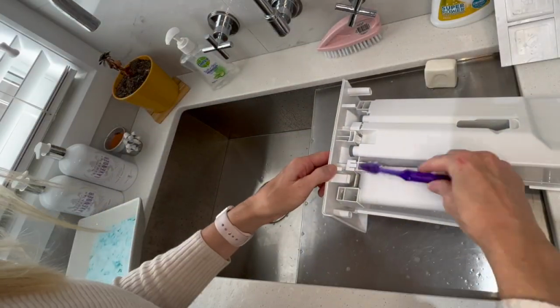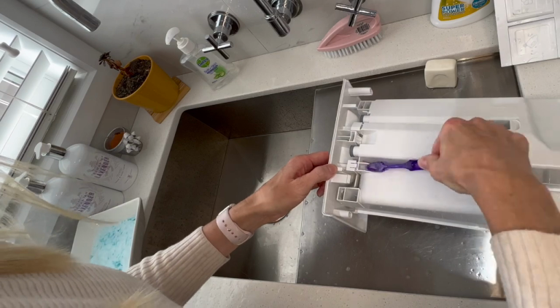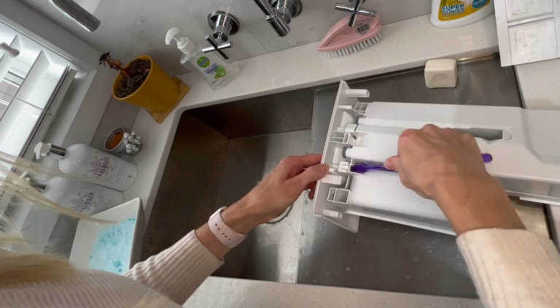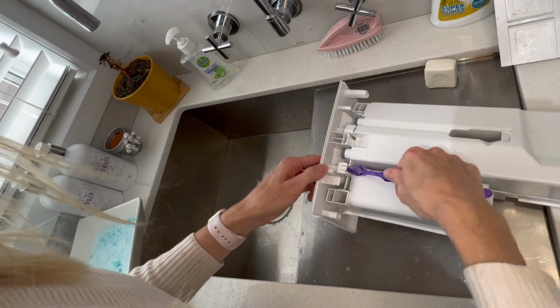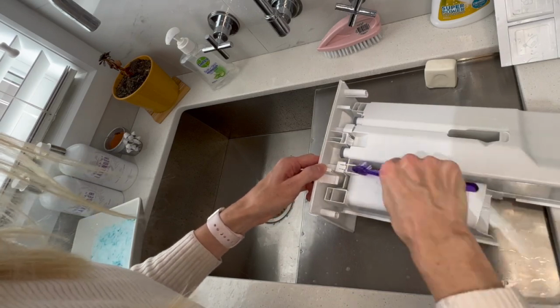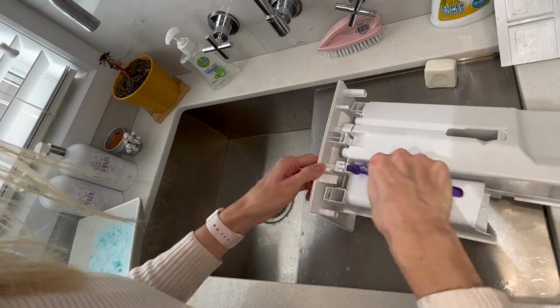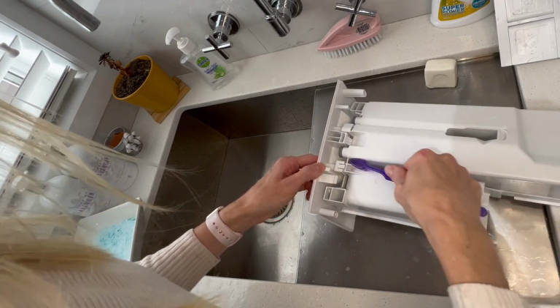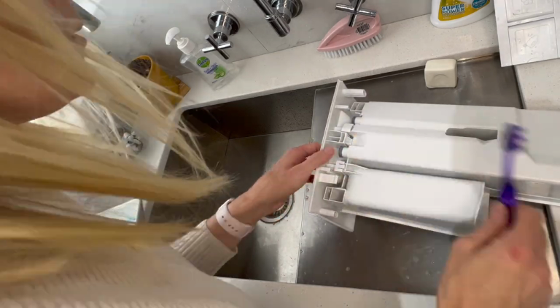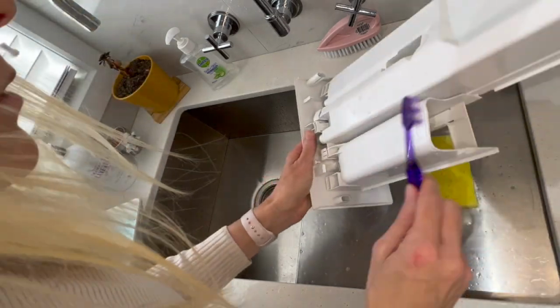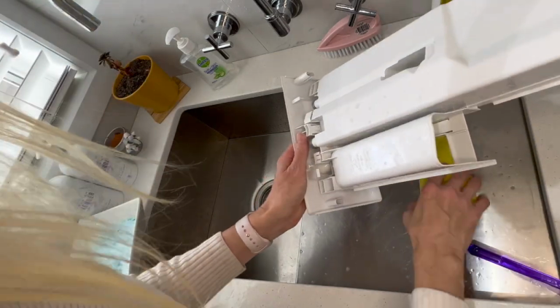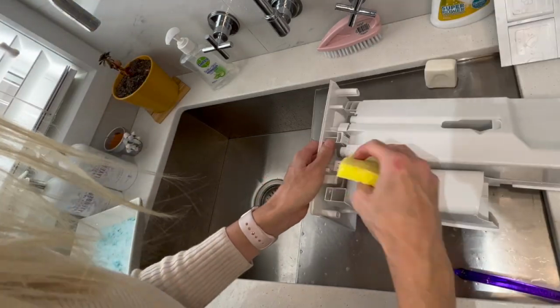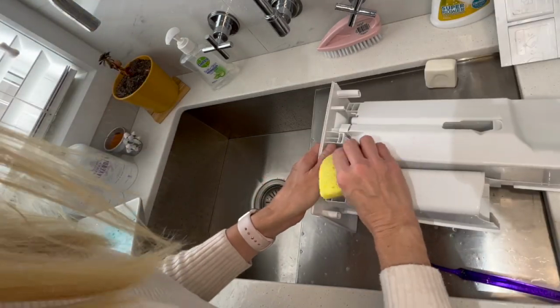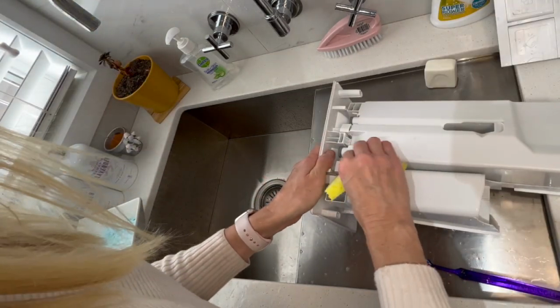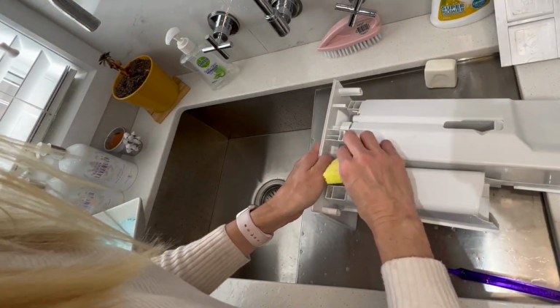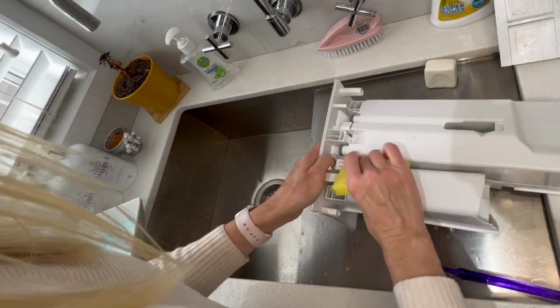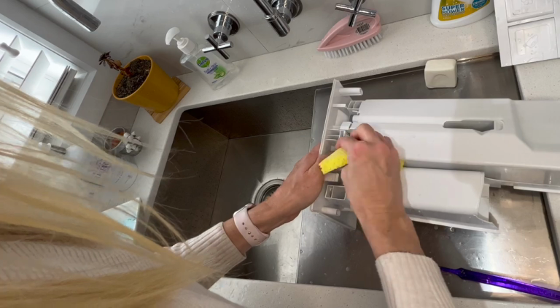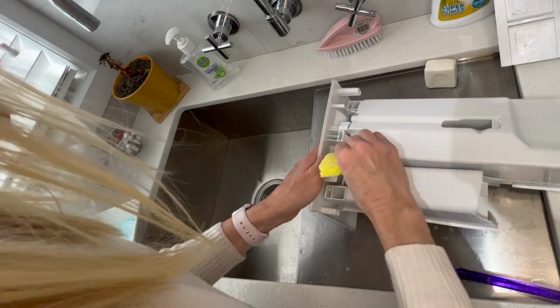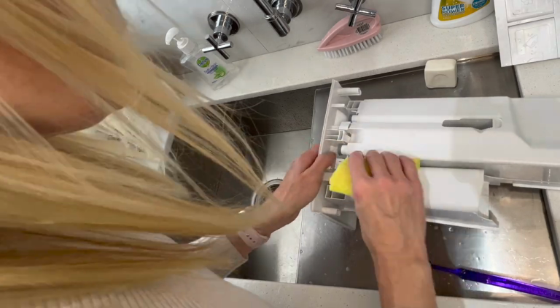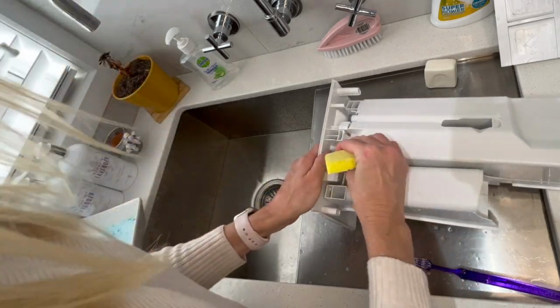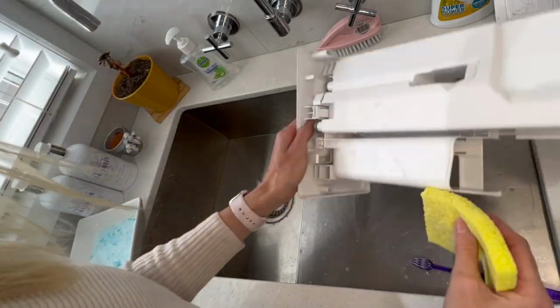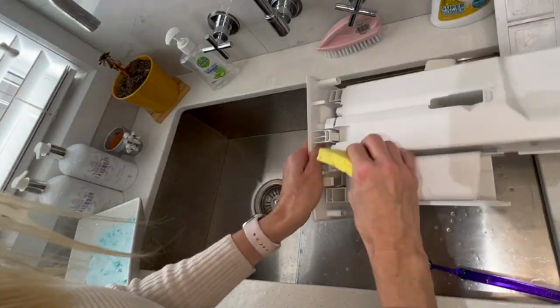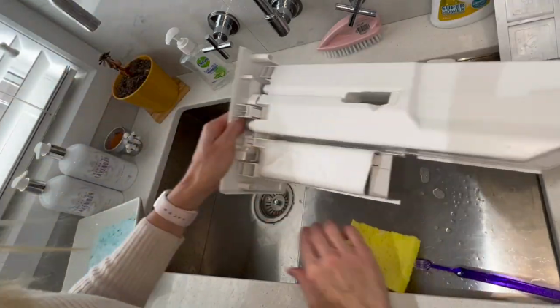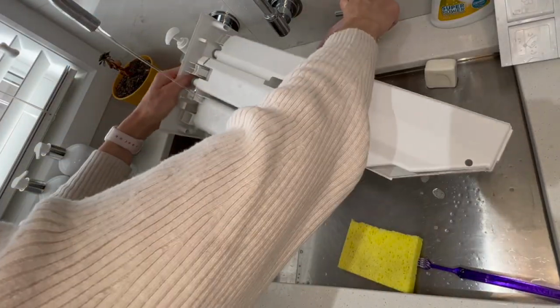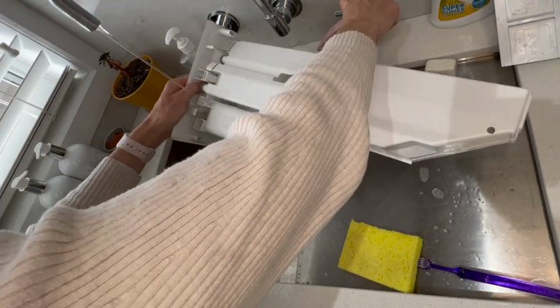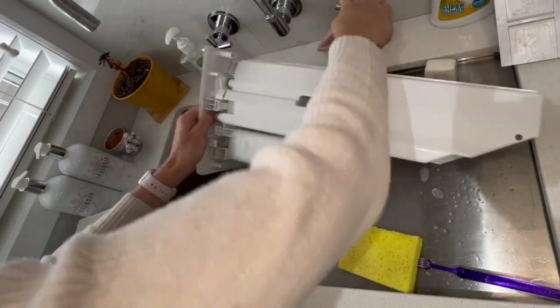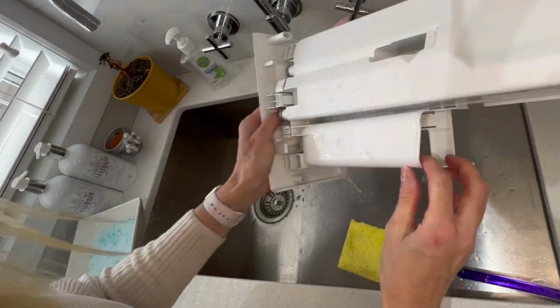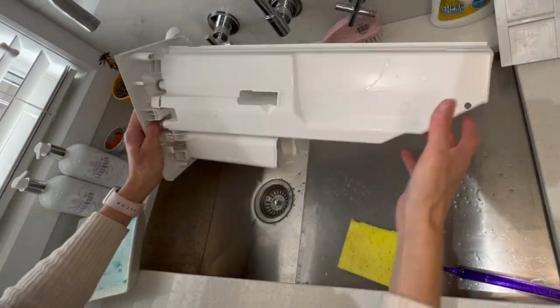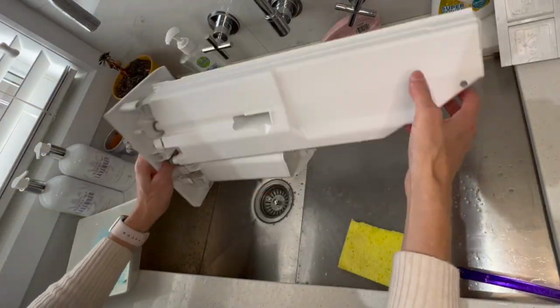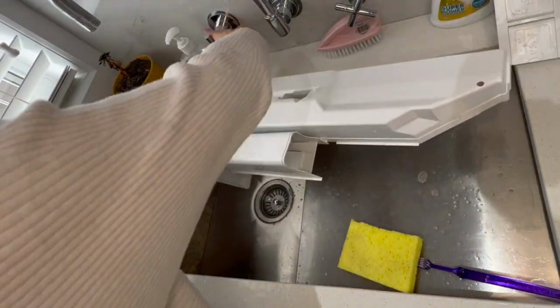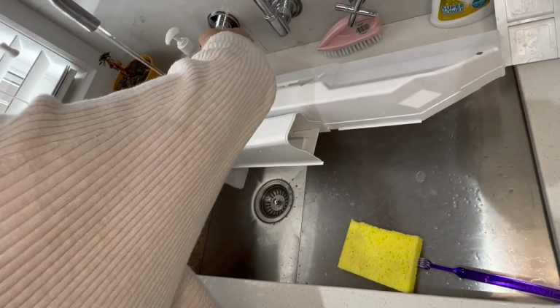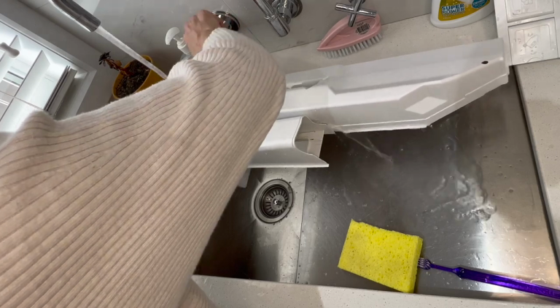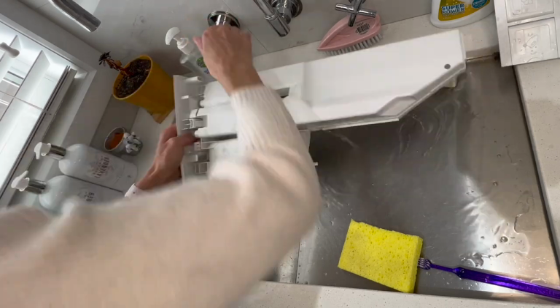Some of these parts are so hard to get into and so frustrating. I want to get a little straw cleaner so I can get in there and give them a good clean, because I feel like I haven't completed the job properly if it's not cleaned.